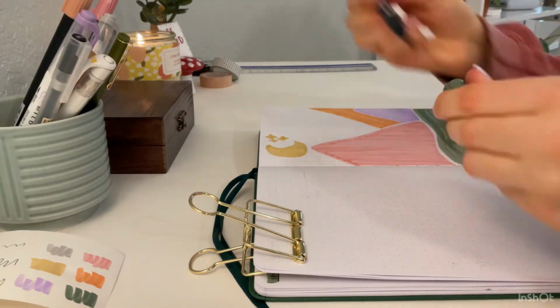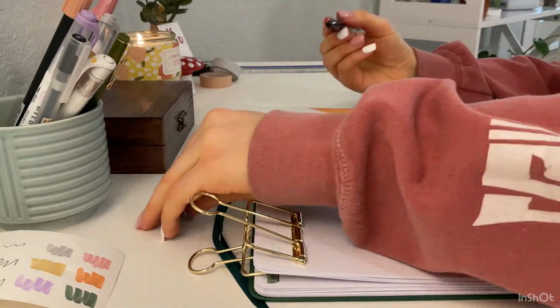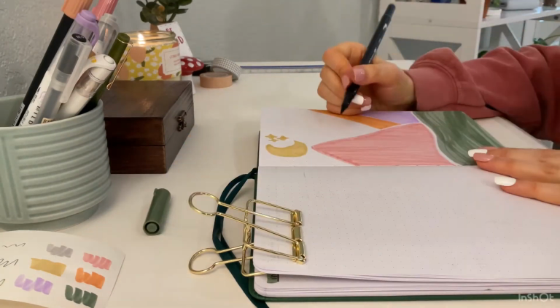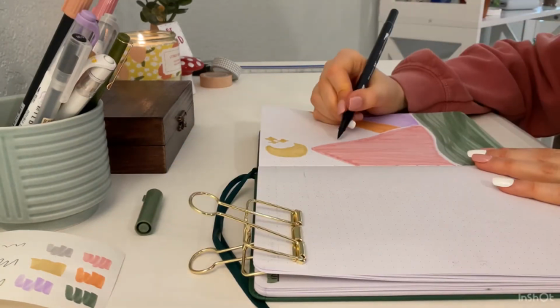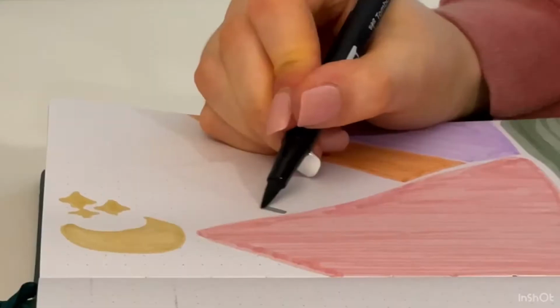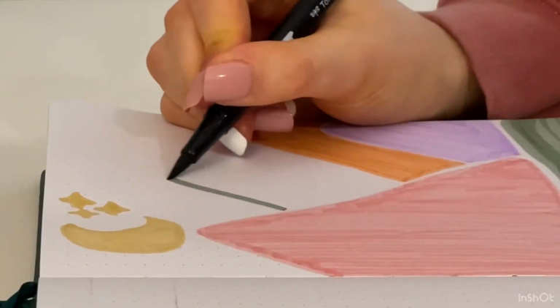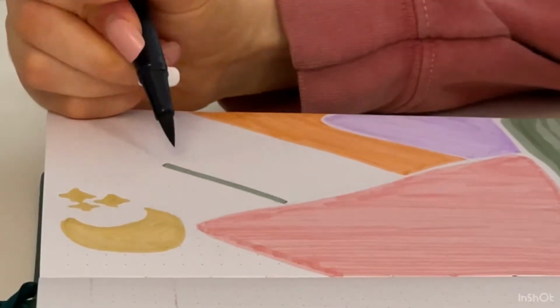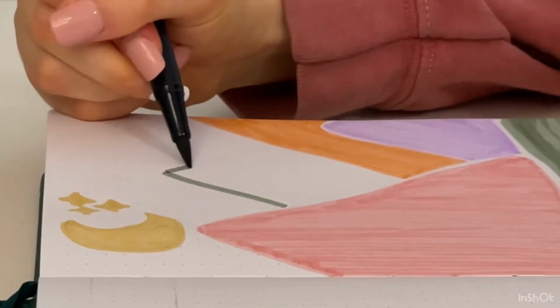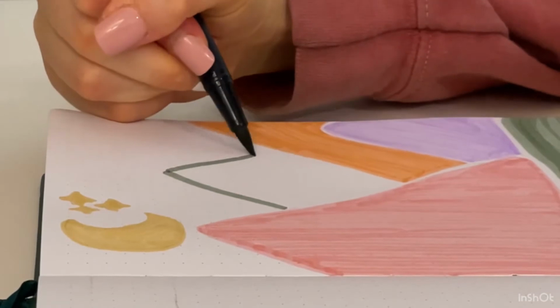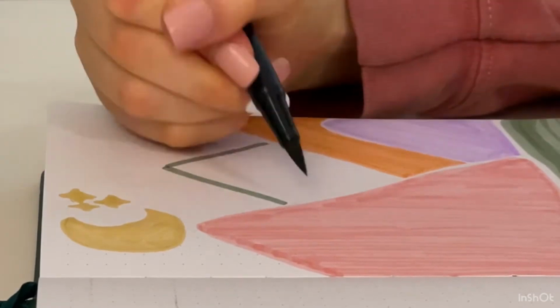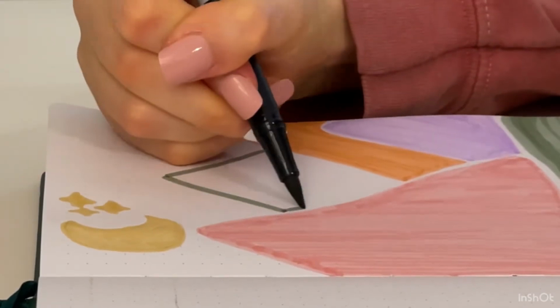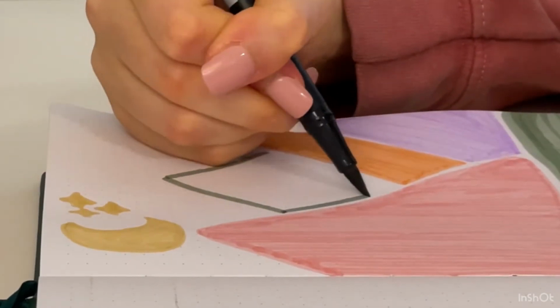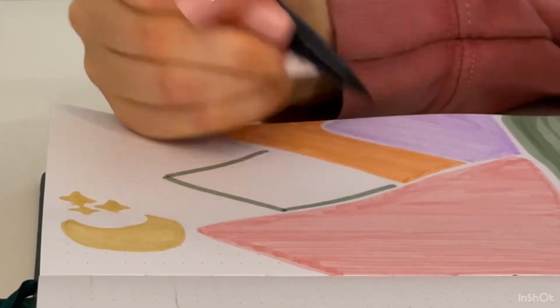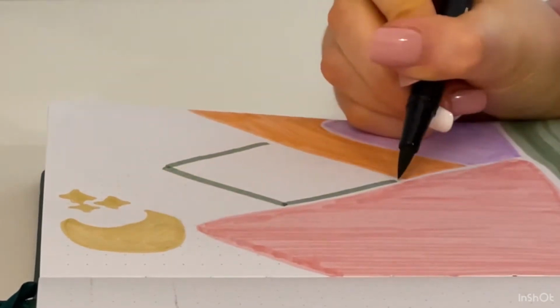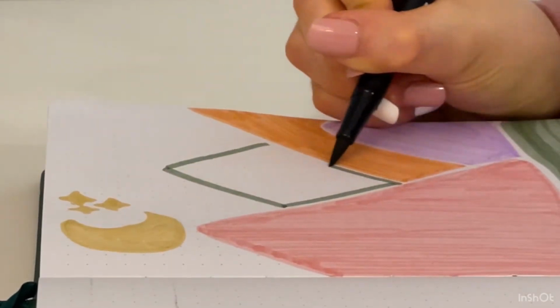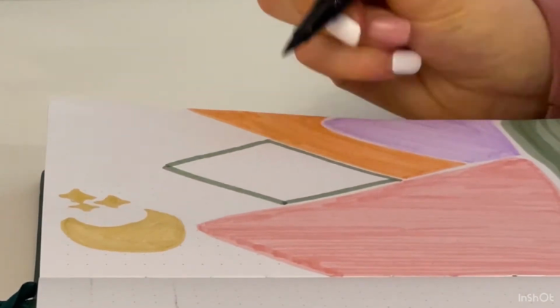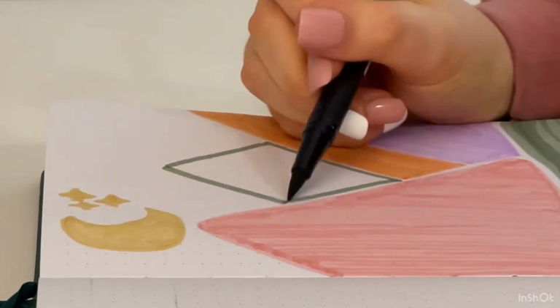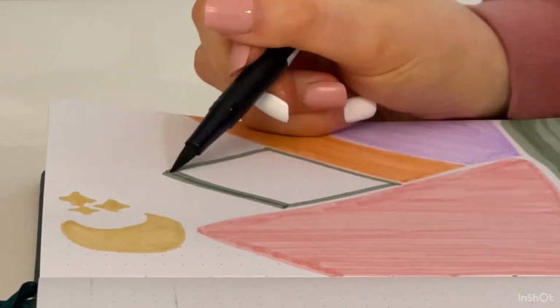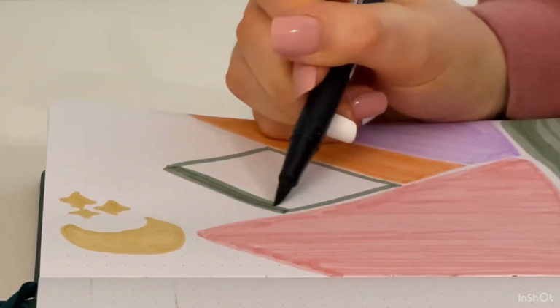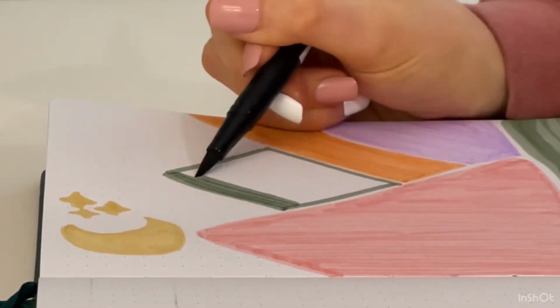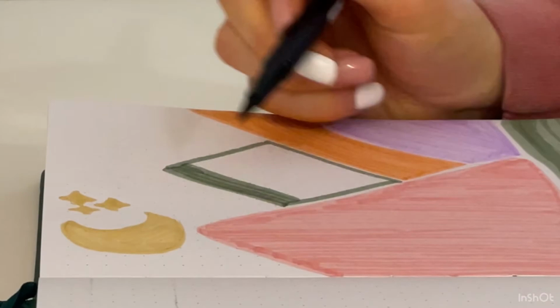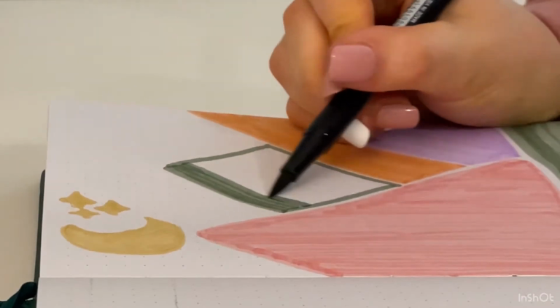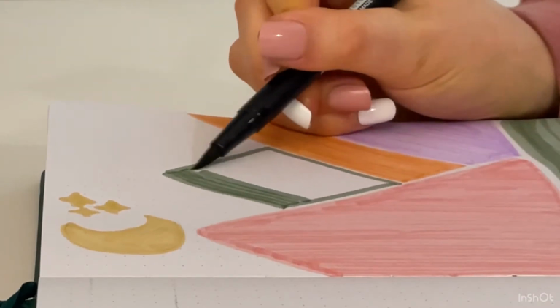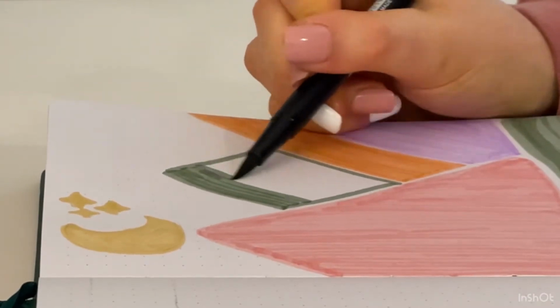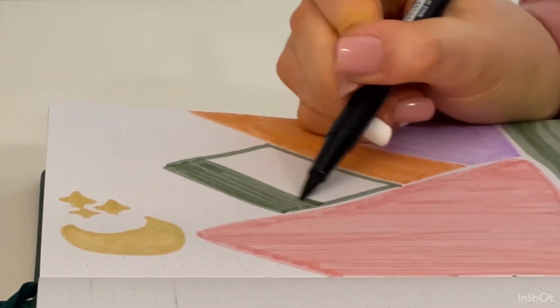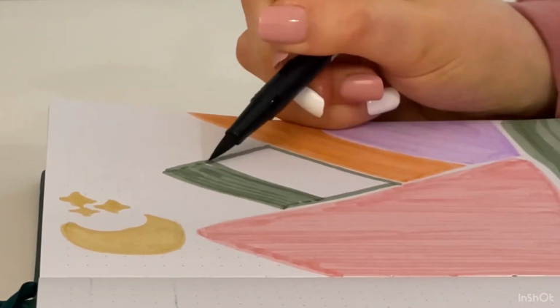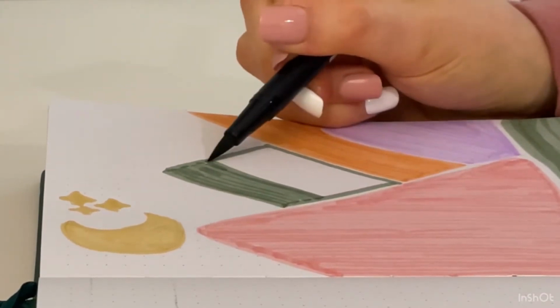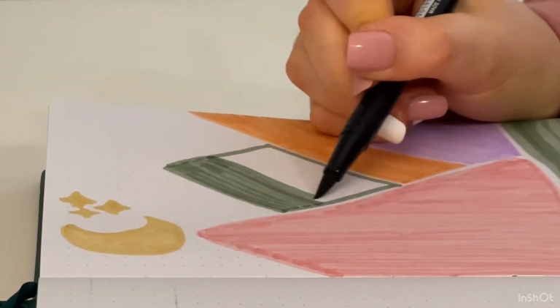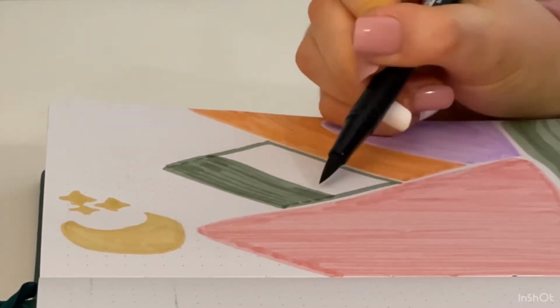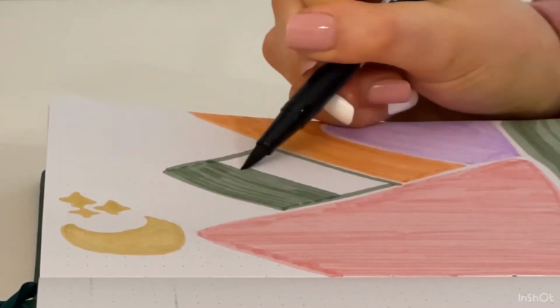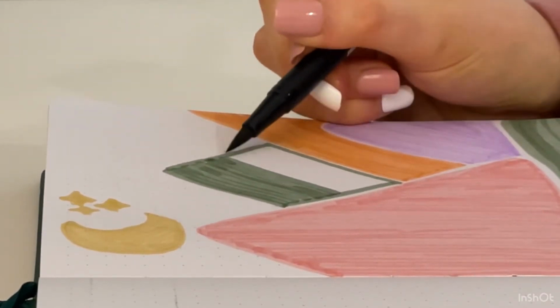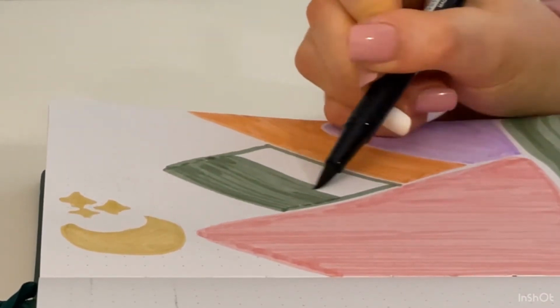Now we are doing the final mountain which is the same green color we used for the grass. This one is more of a diamond shape, just in the middle of the mountains kind of like it's peeking up, and I'm coloring it the same way as the others.